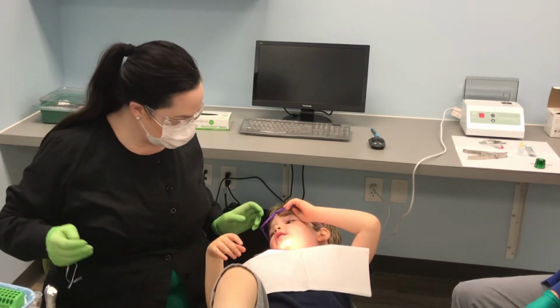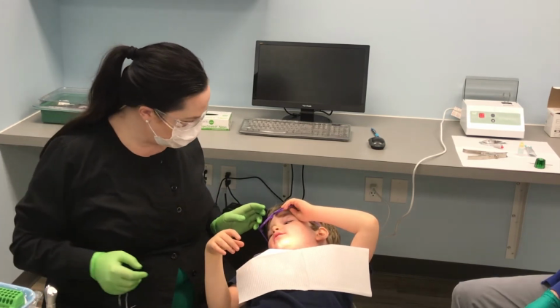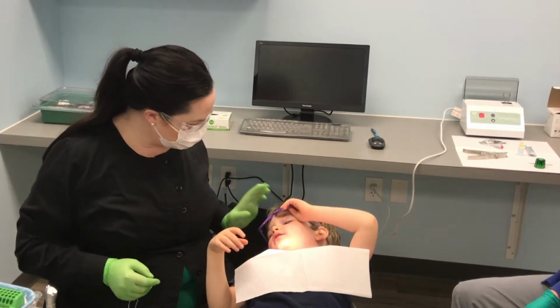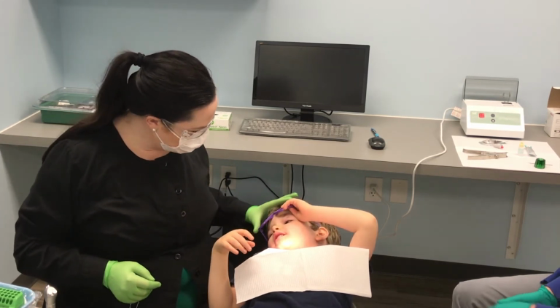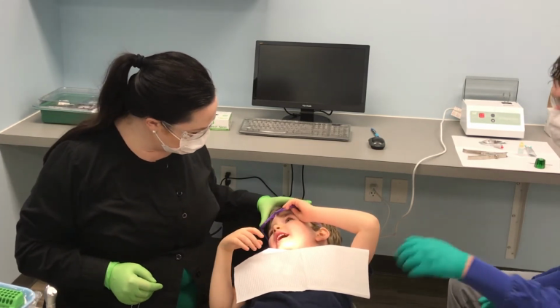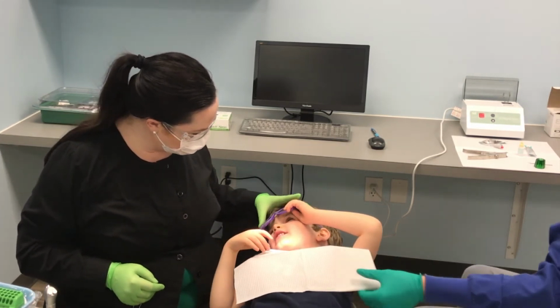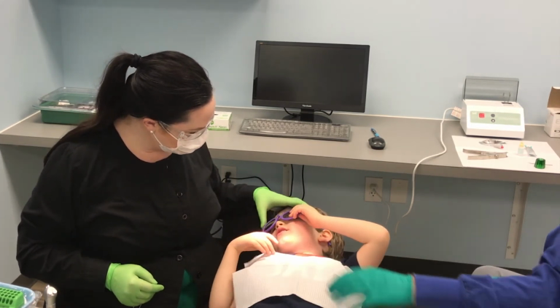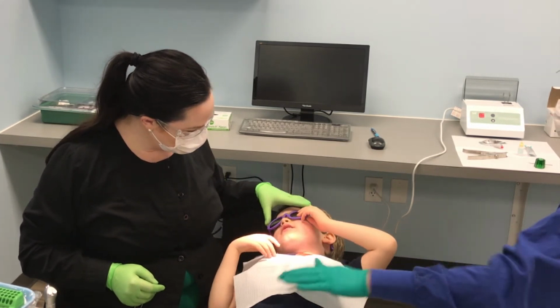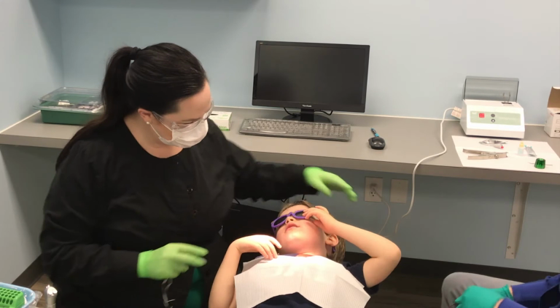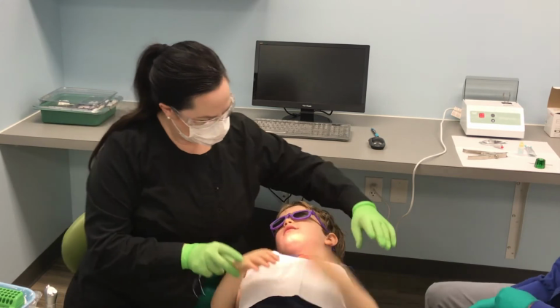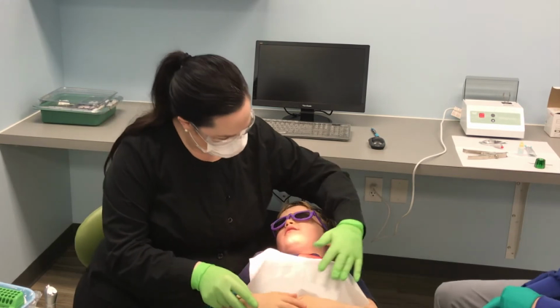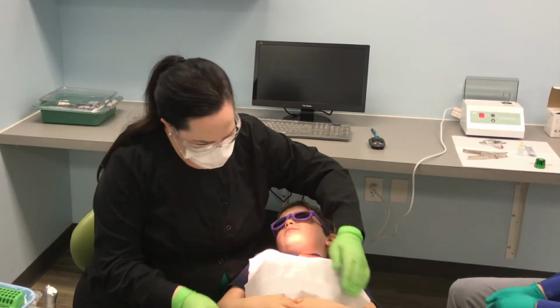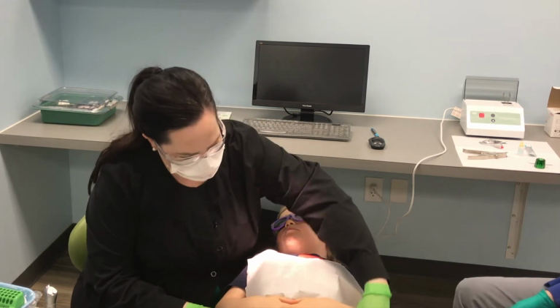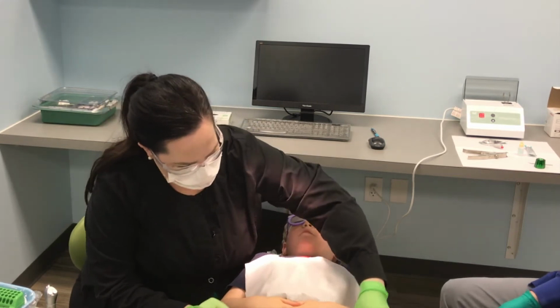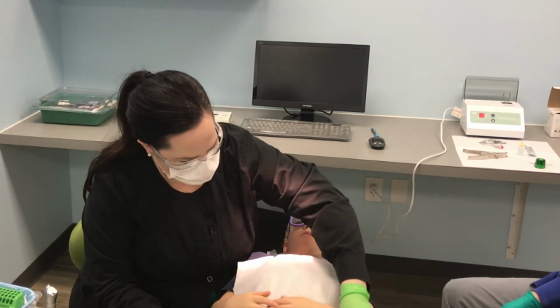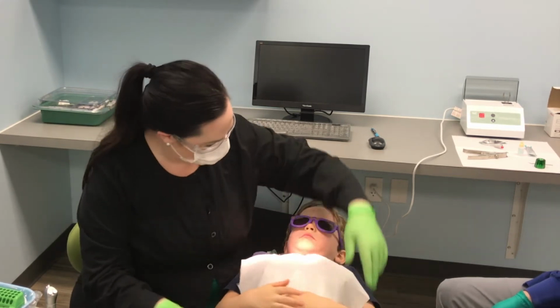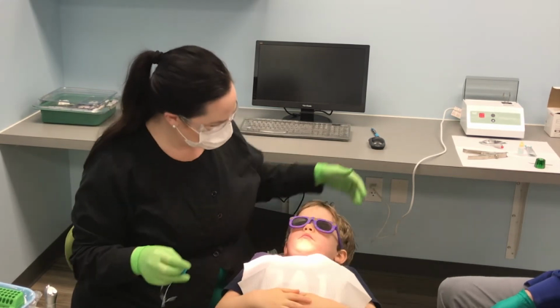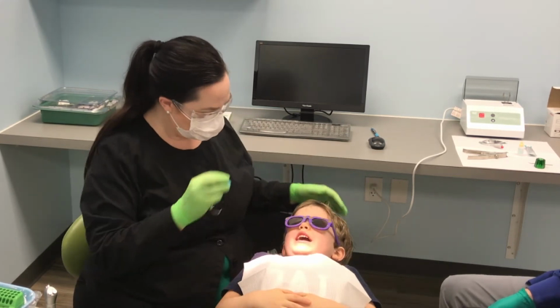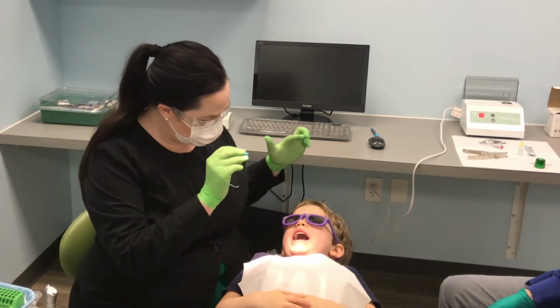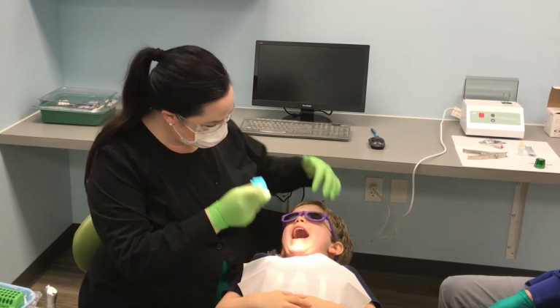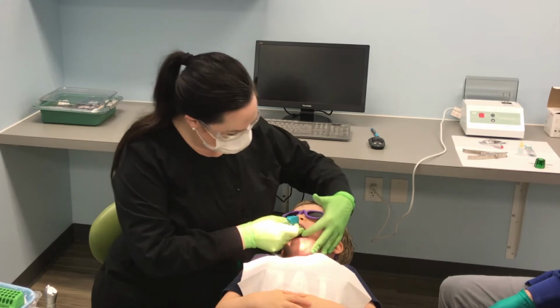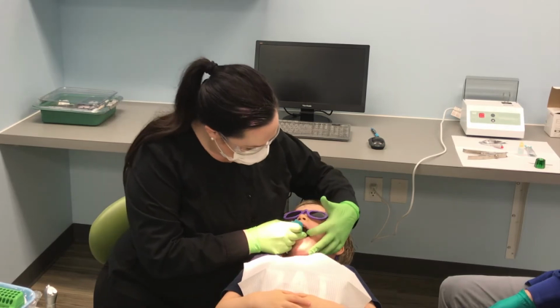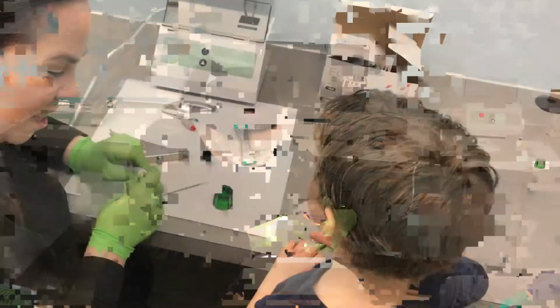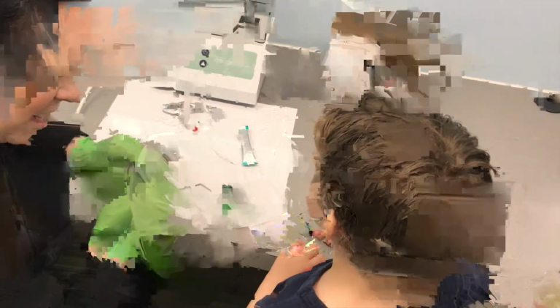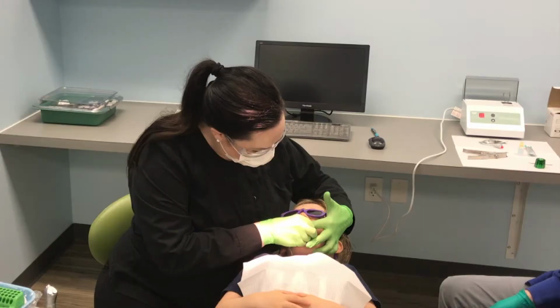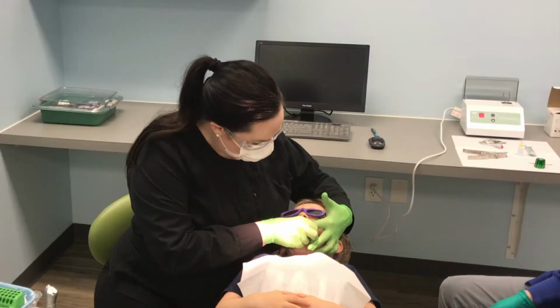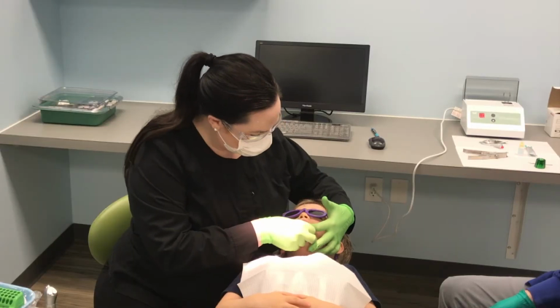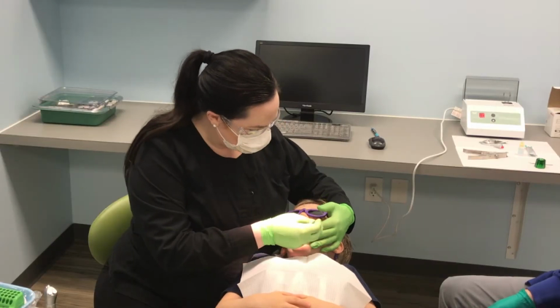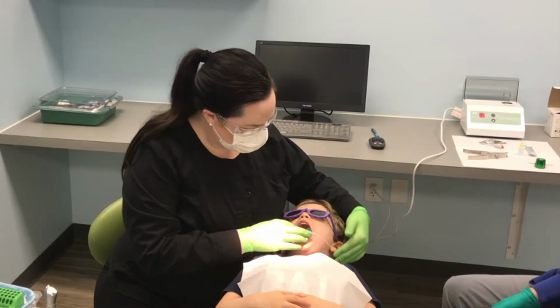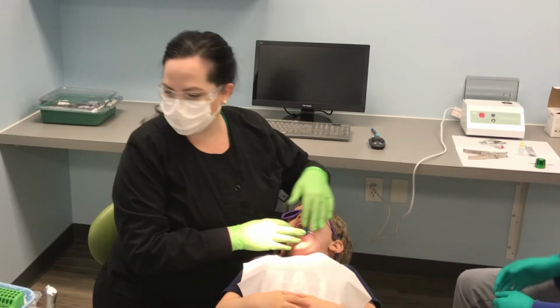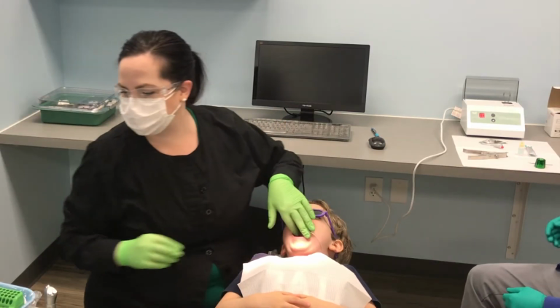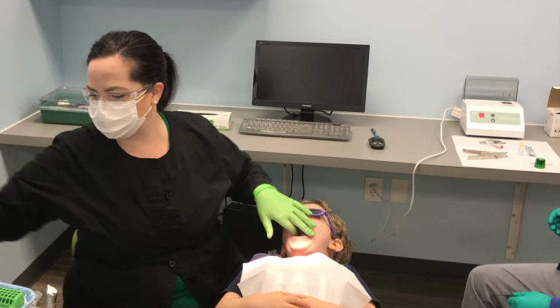Are you ready to make your teeth pretty? Okay. Sunglasses on. Hands on your belly. Let's fix your shirt. There we go. Hands on your belly. Open up big, big, big for mama's fat fingers. Good job, let's start on that top one.